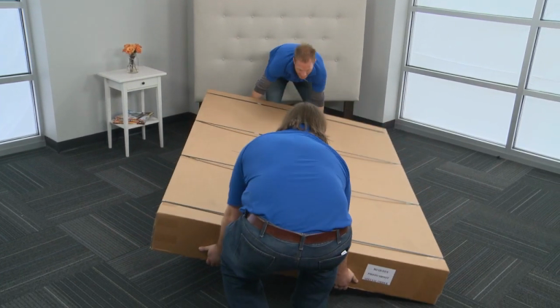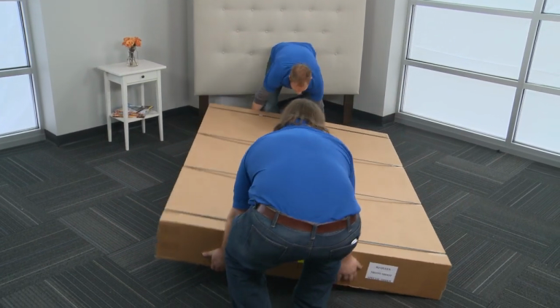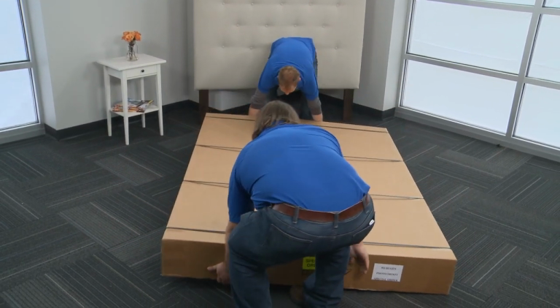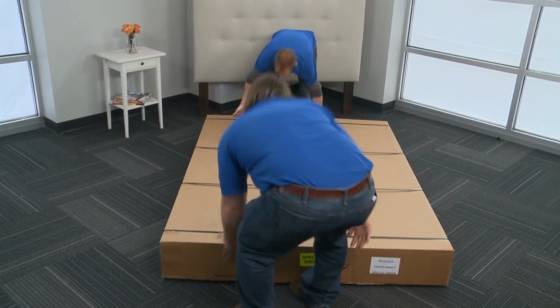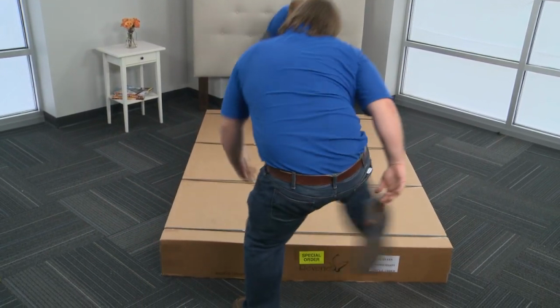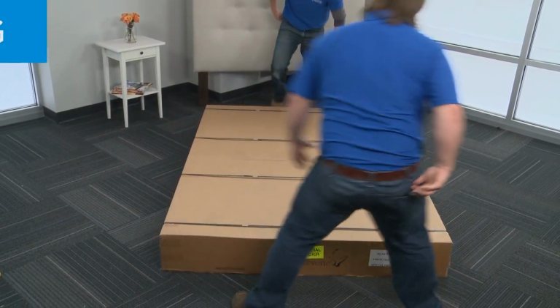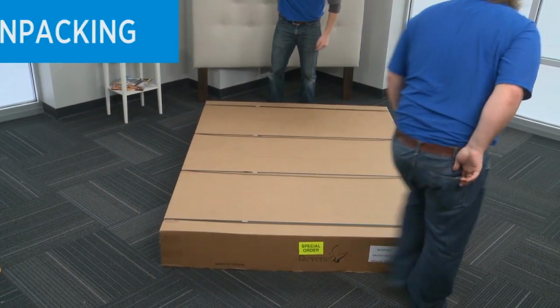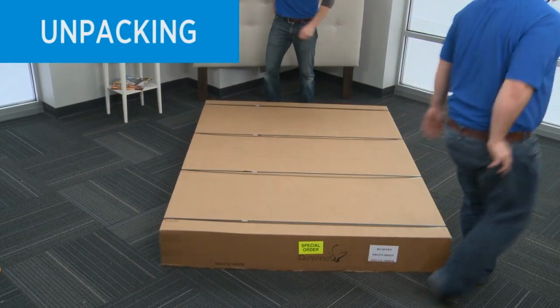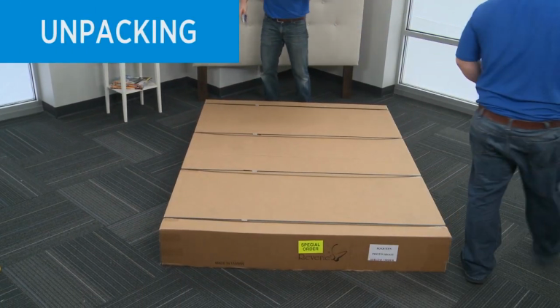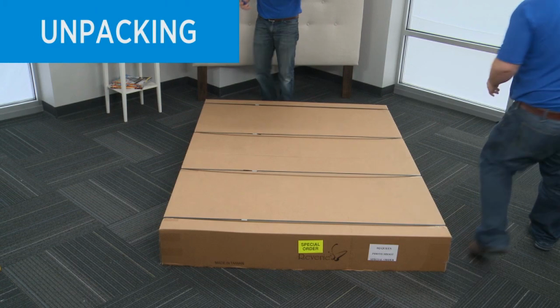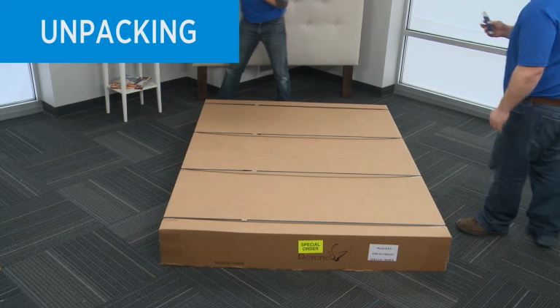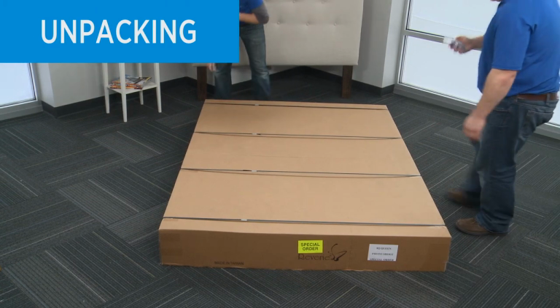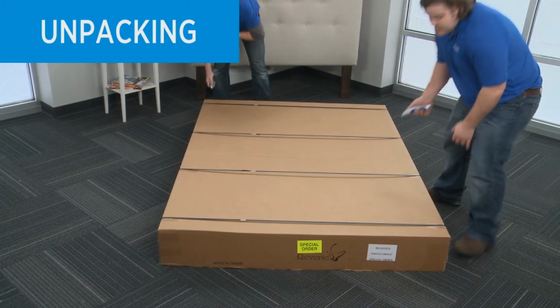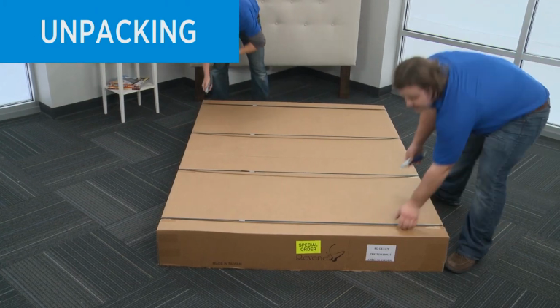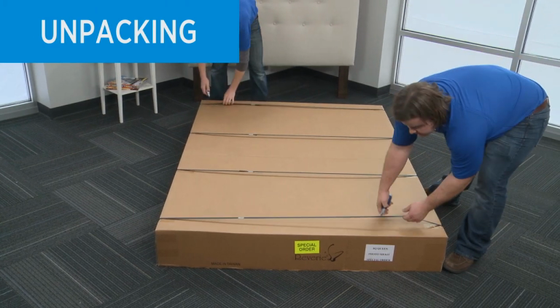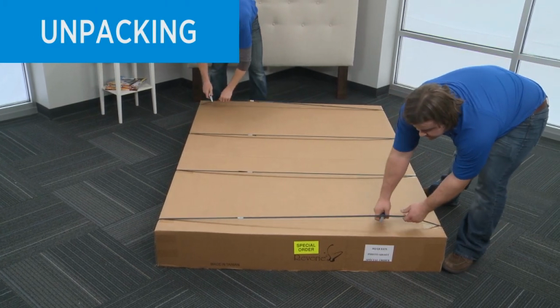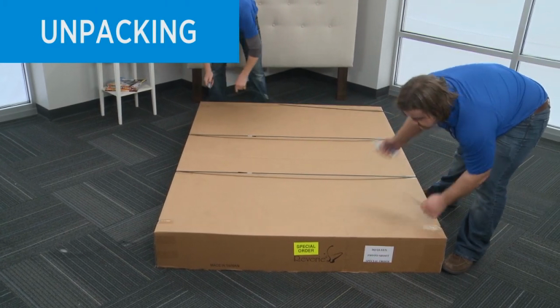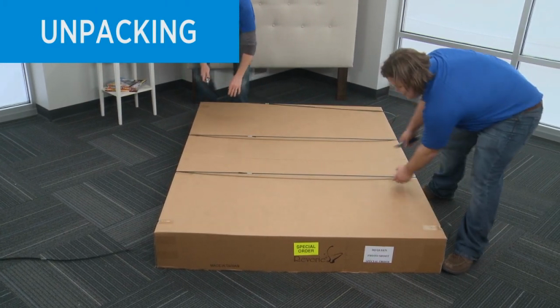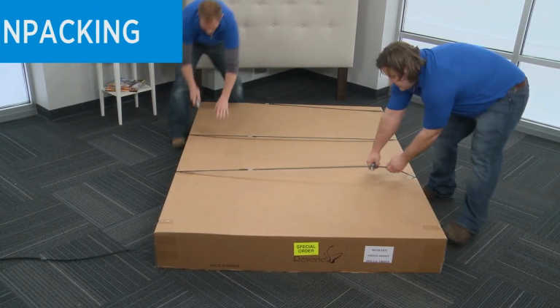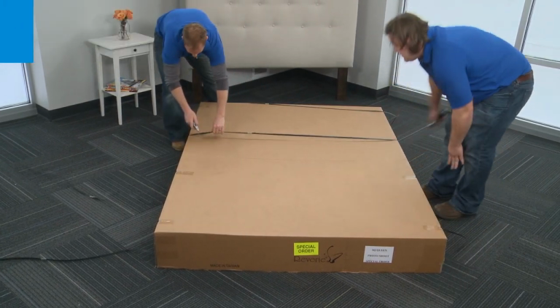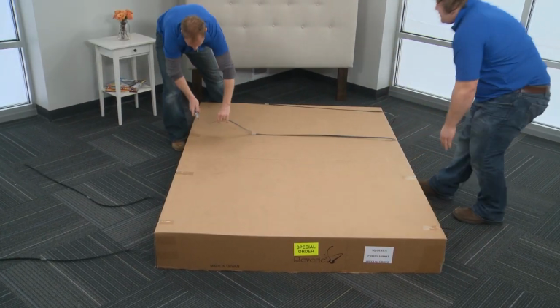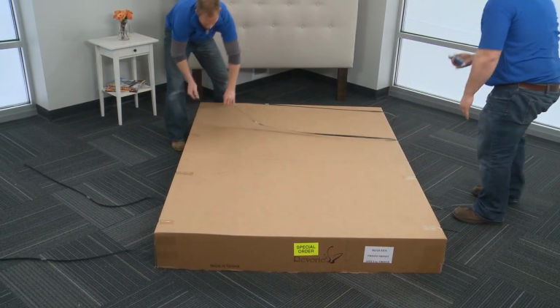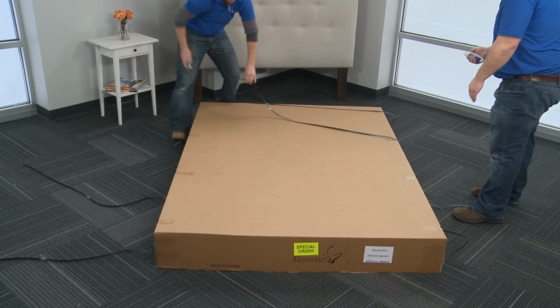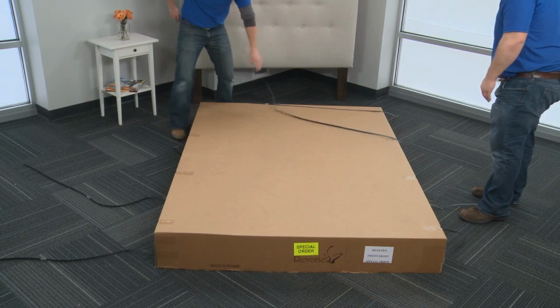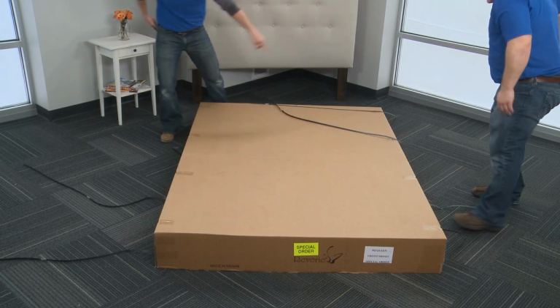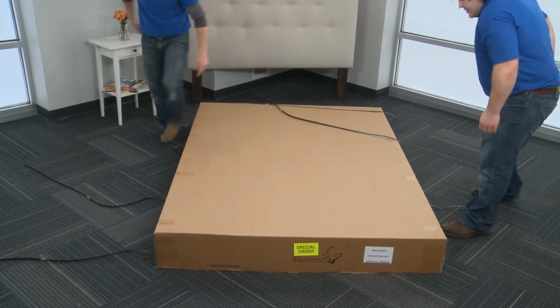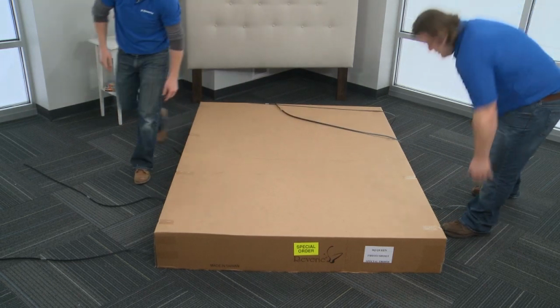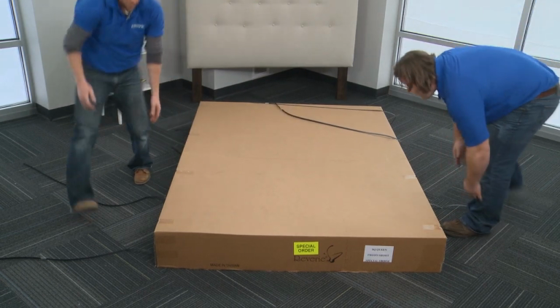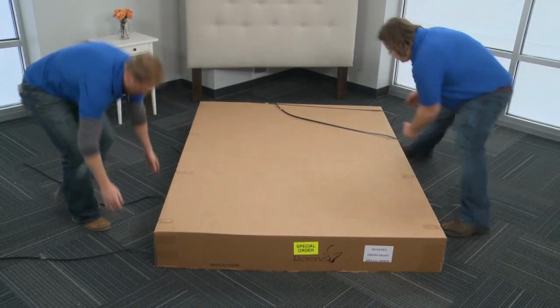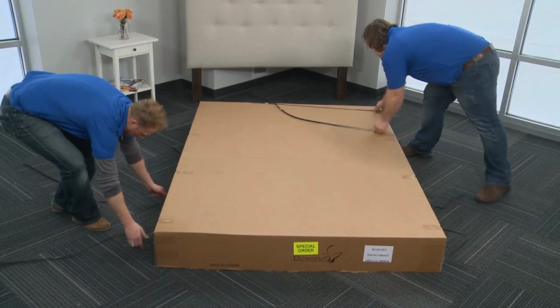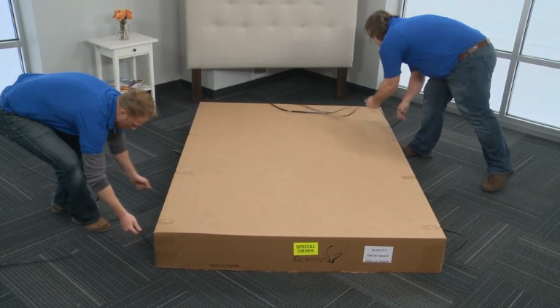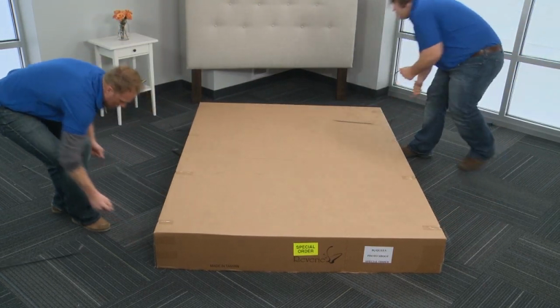Lay the box flat. To avoid damage to the adjustable foundation, always open the box while the foundation is laying flat on the floor. Remove all tape and binding straps from the box.